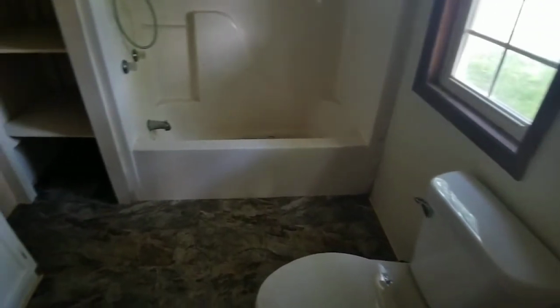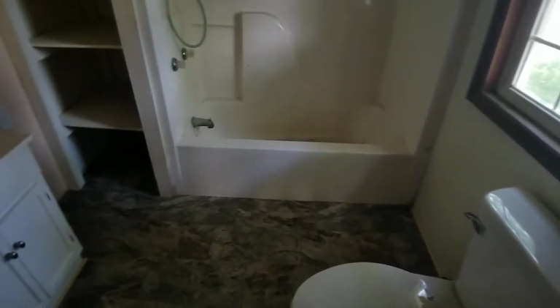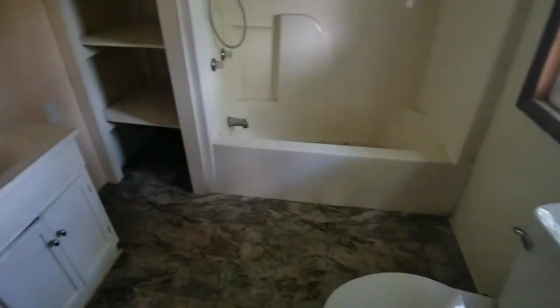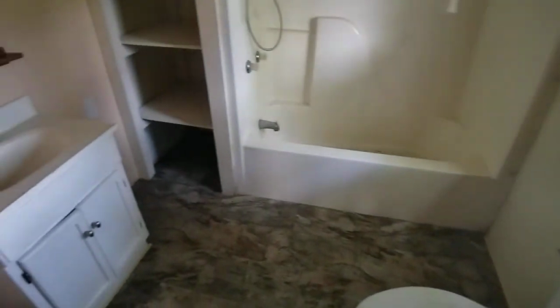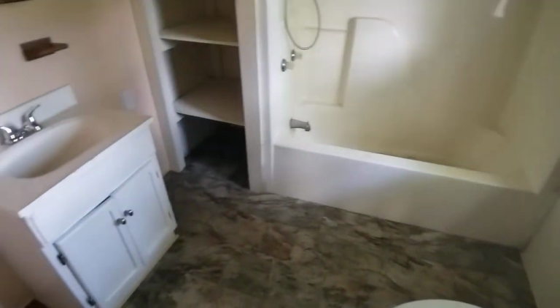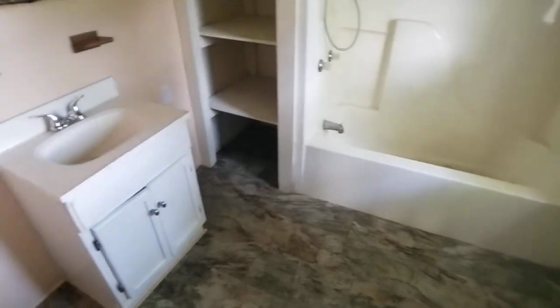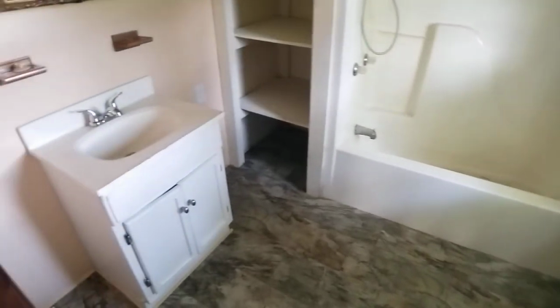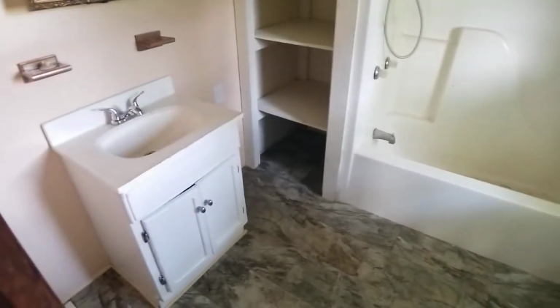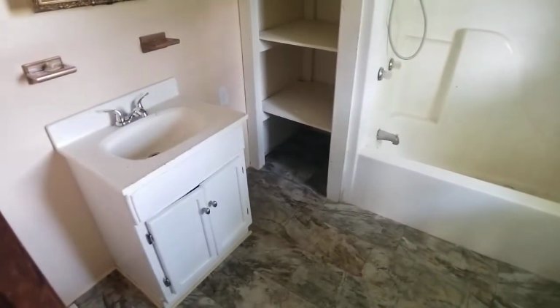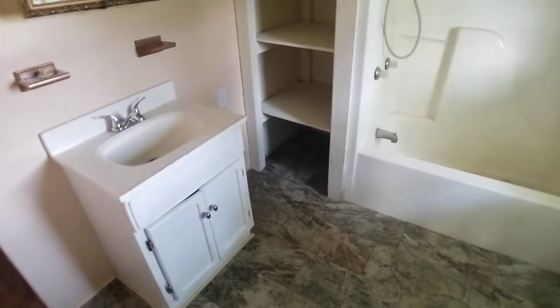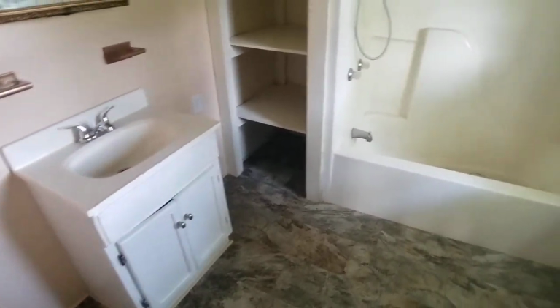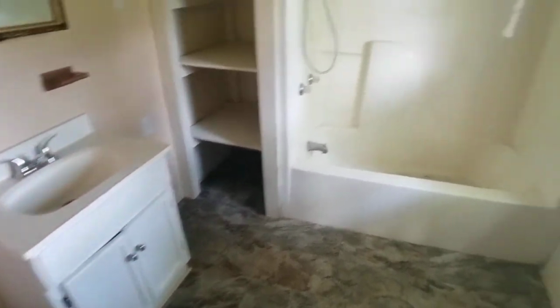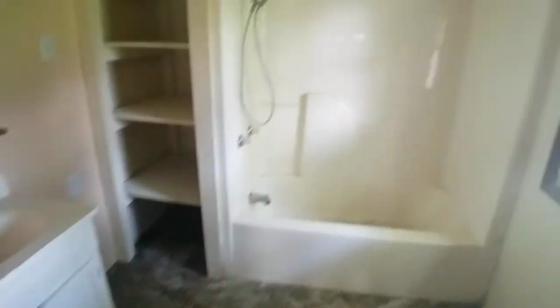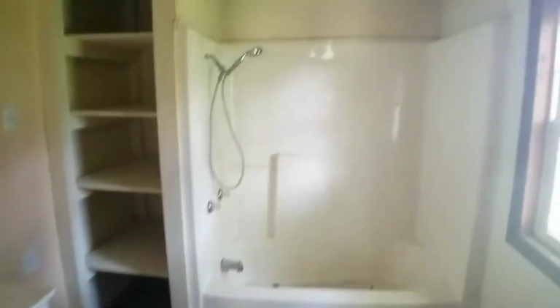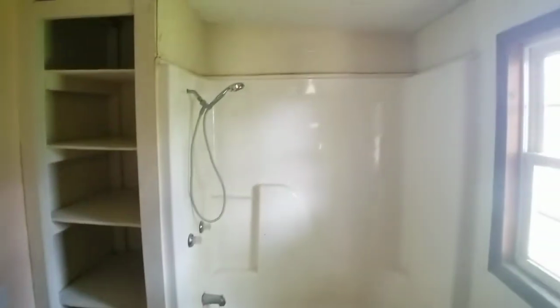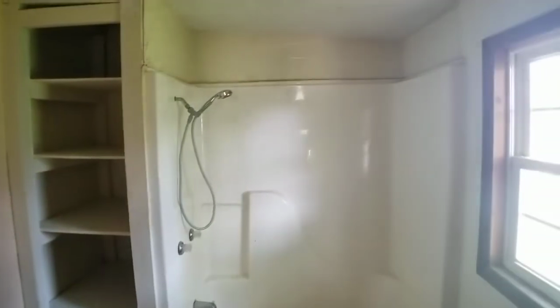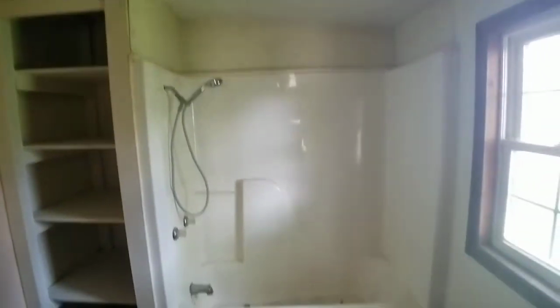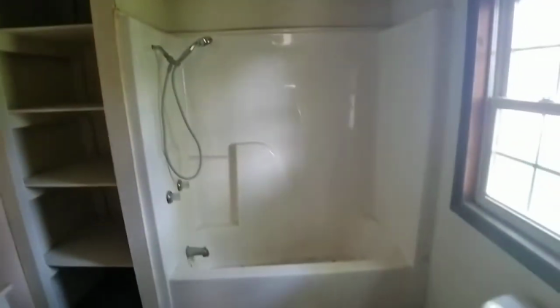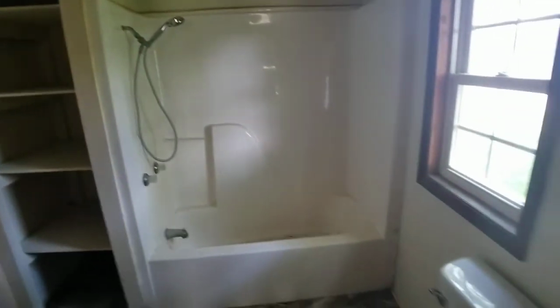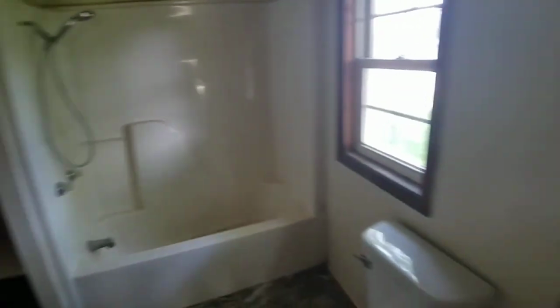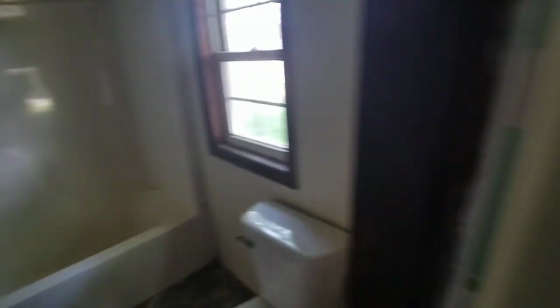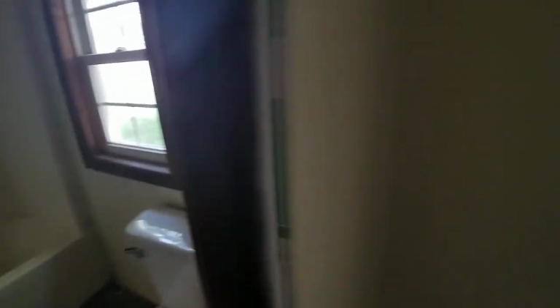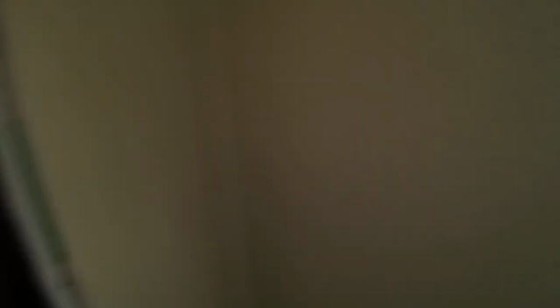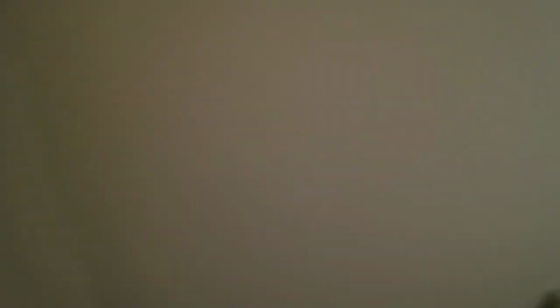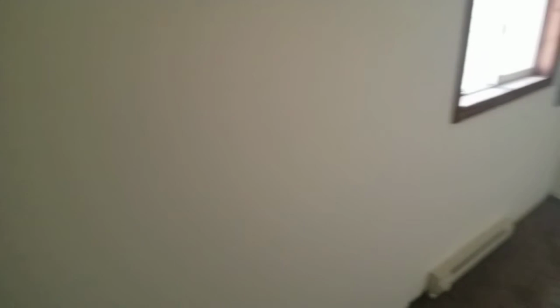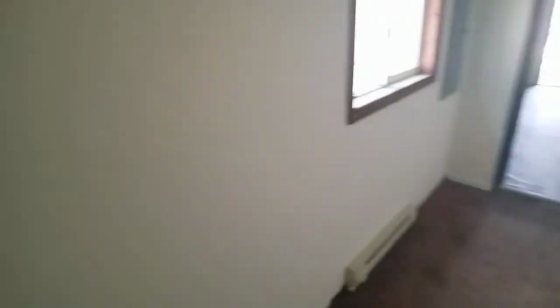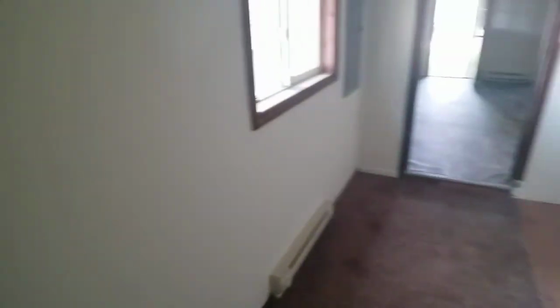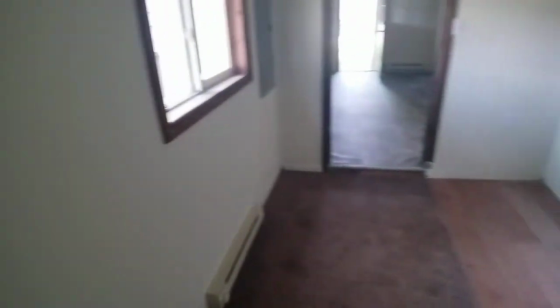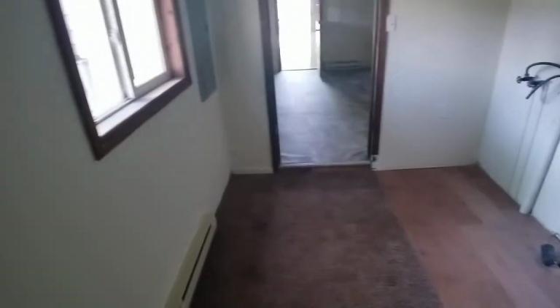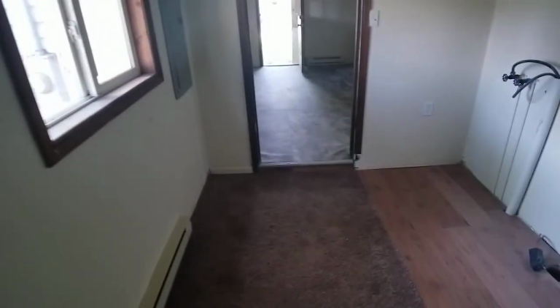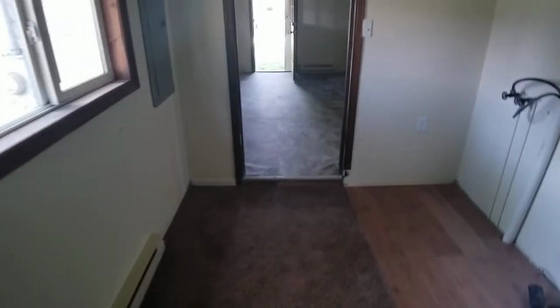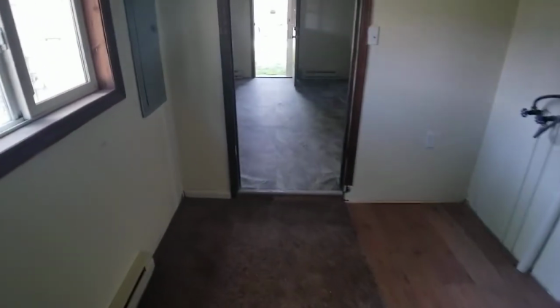Here's the bathroom. You do have a shower with a tub. Walking back towards the kitchen.